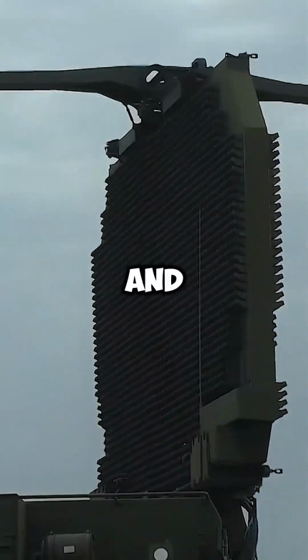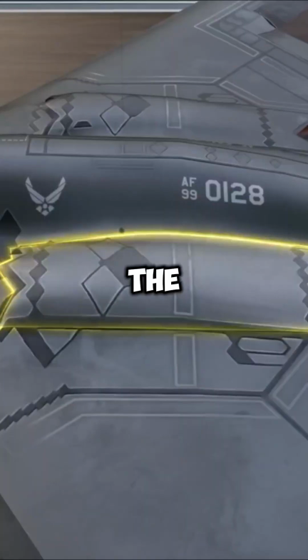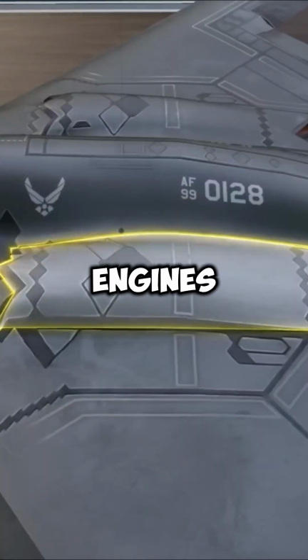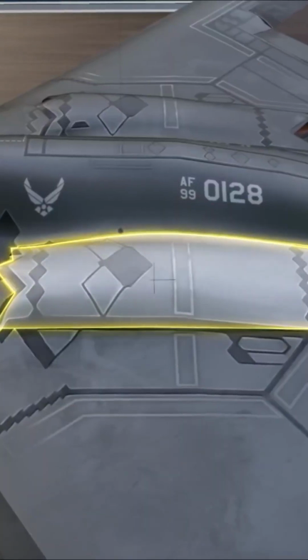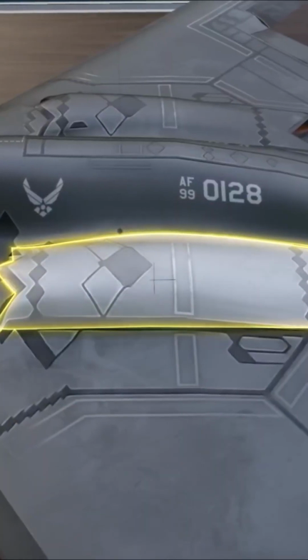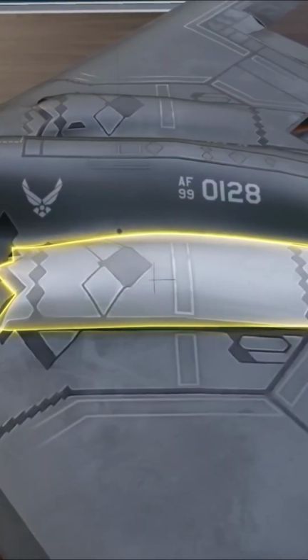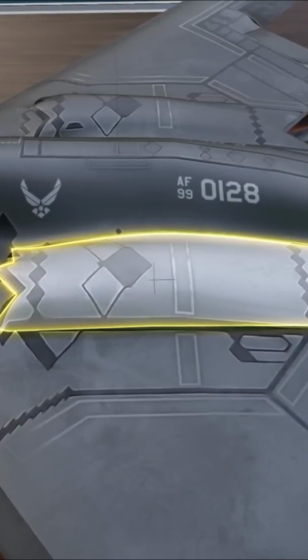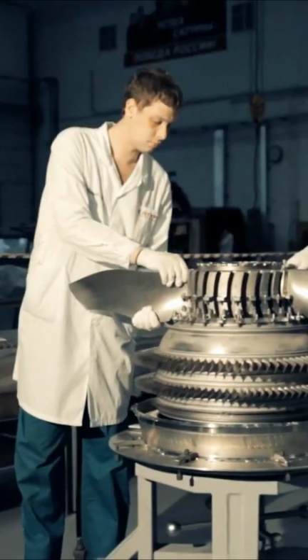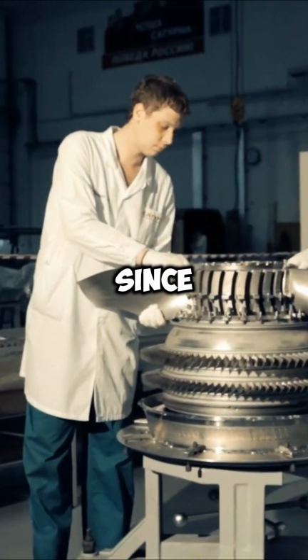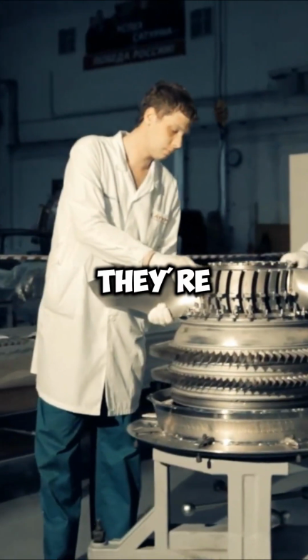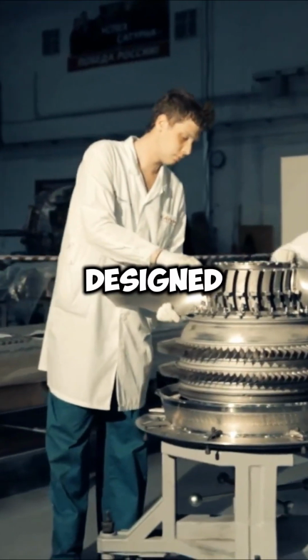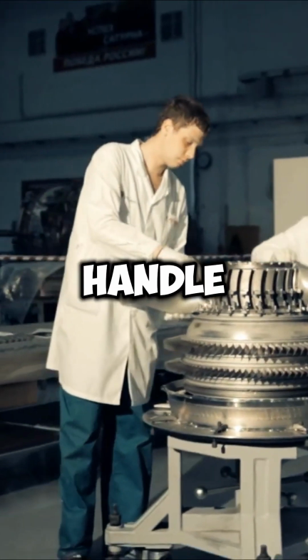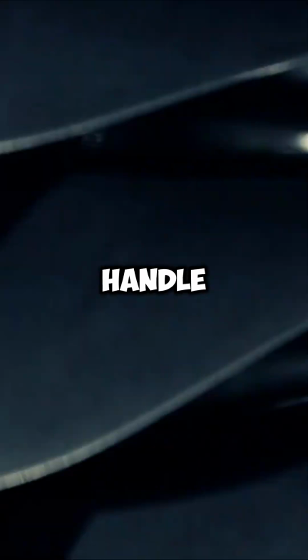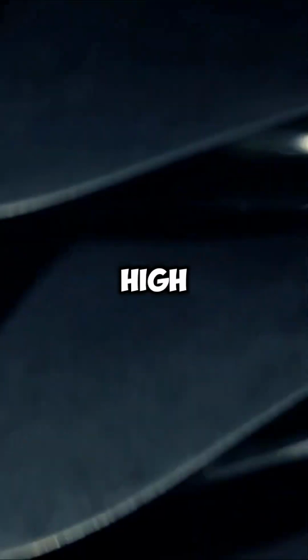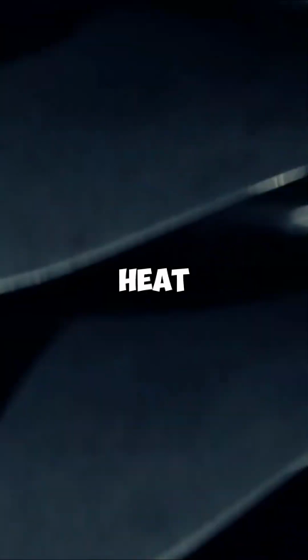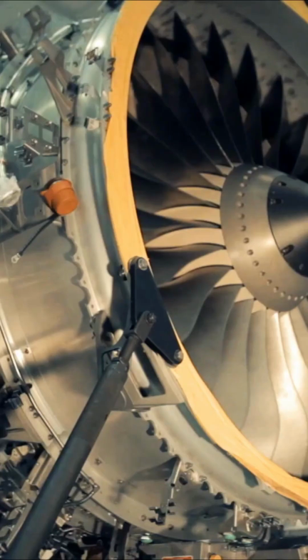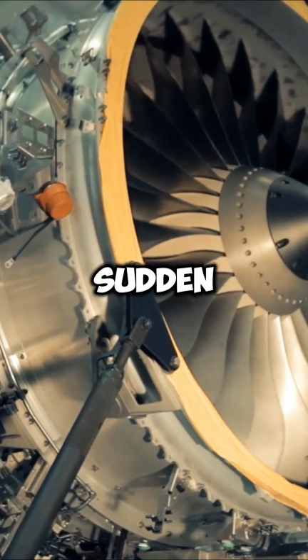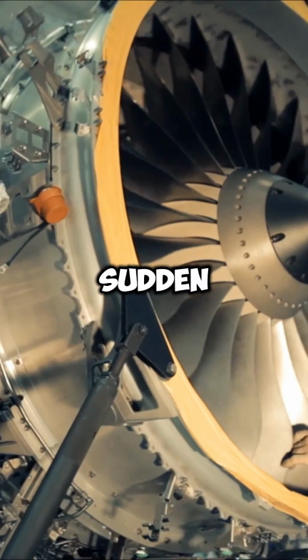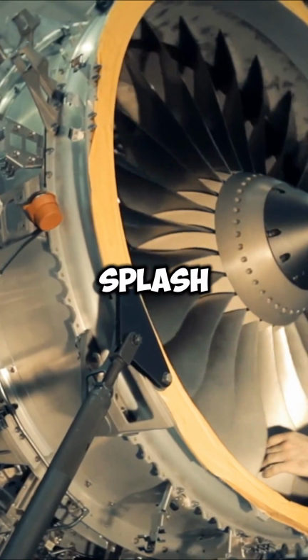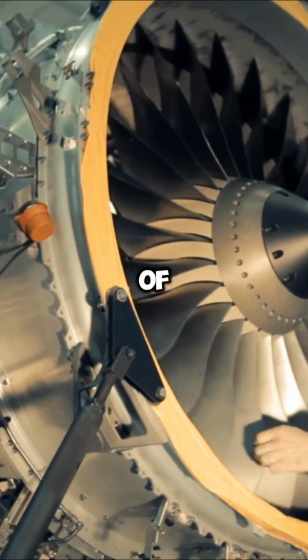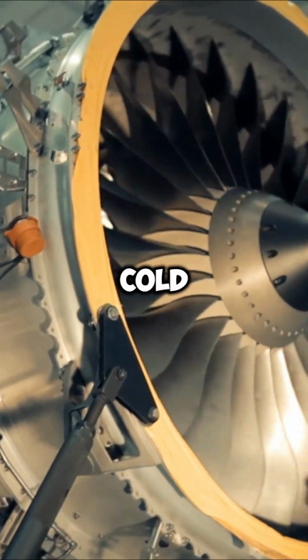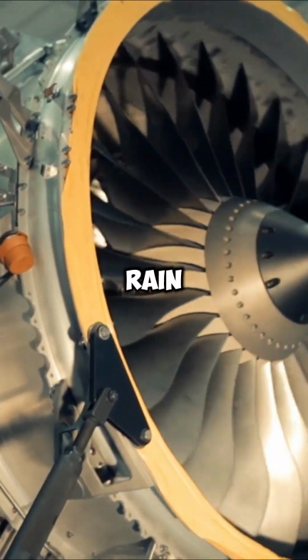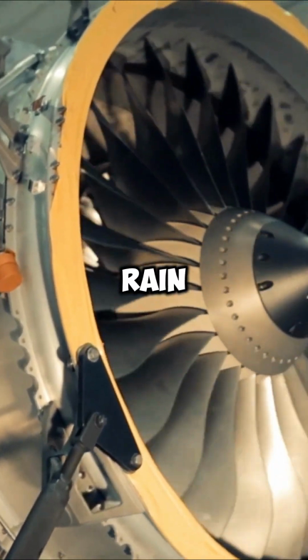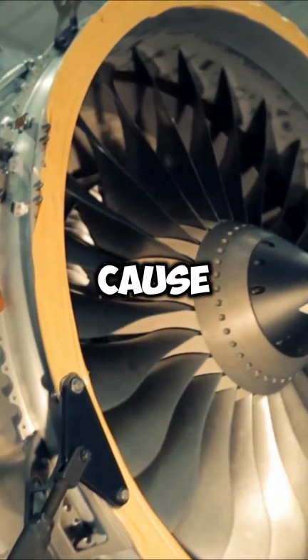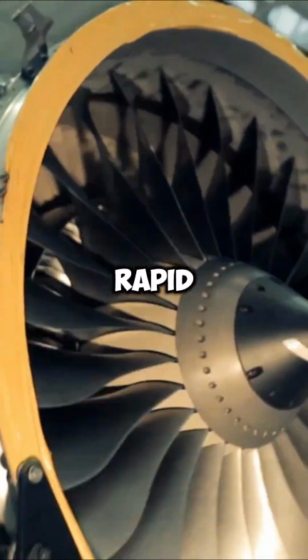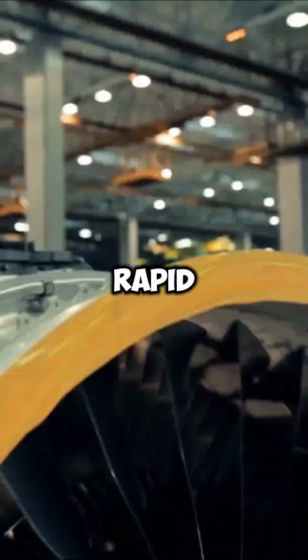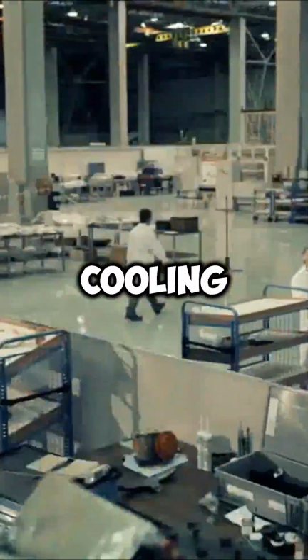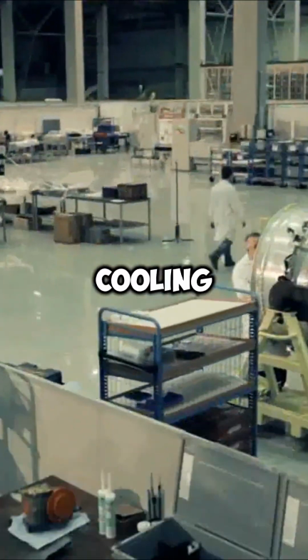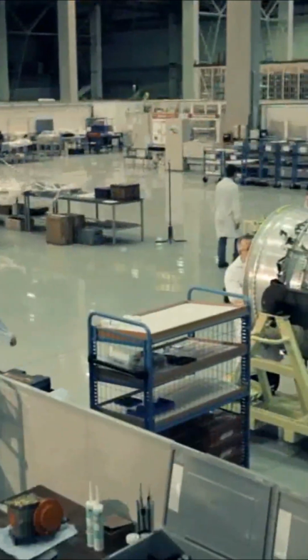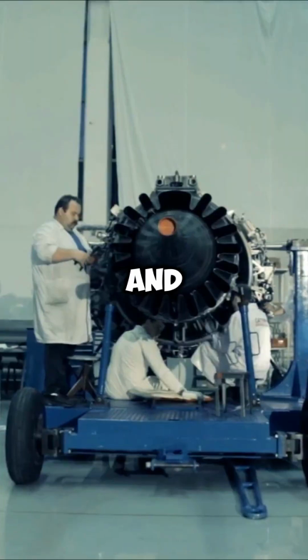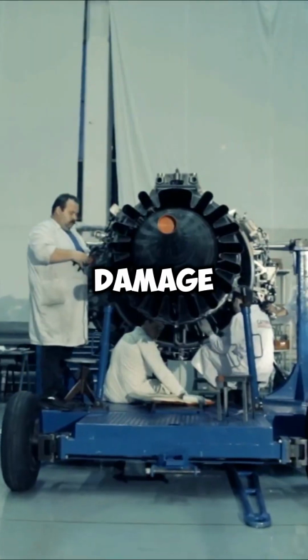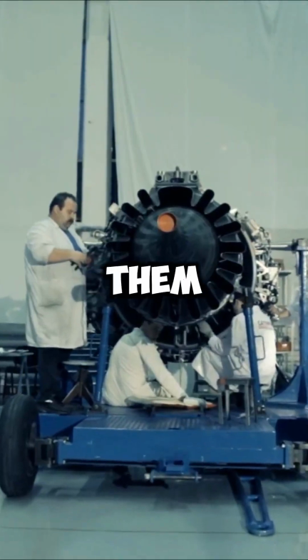And the engines are even worse. Since they're designed to handle high heat, a sudden splash of cold rain can cause rapid cooling and damage them.